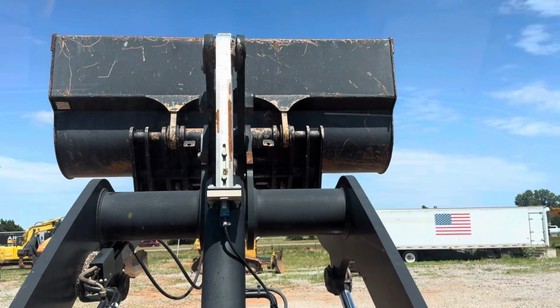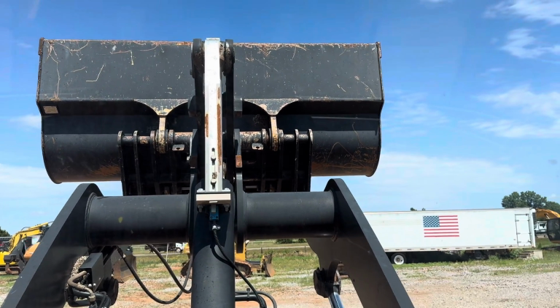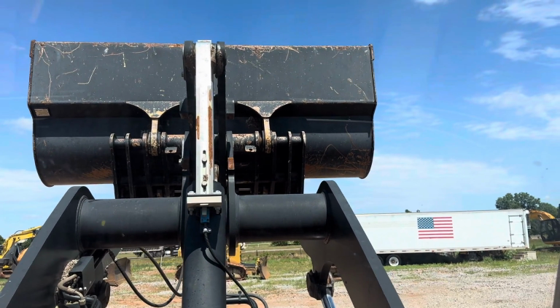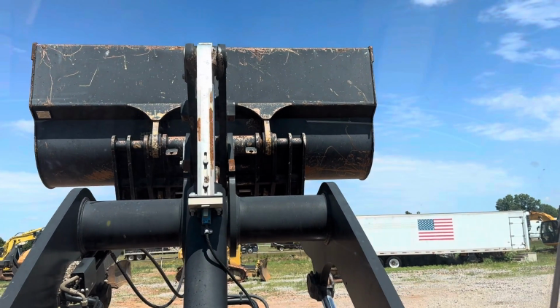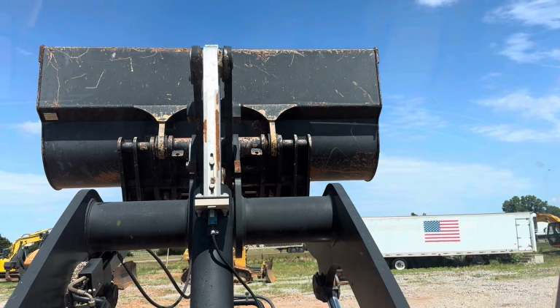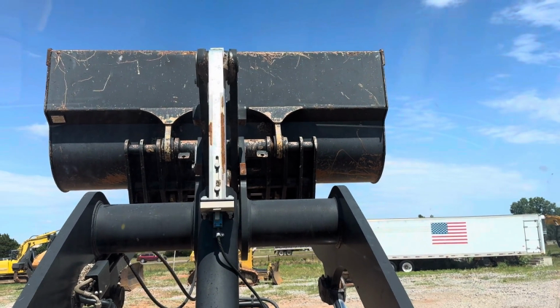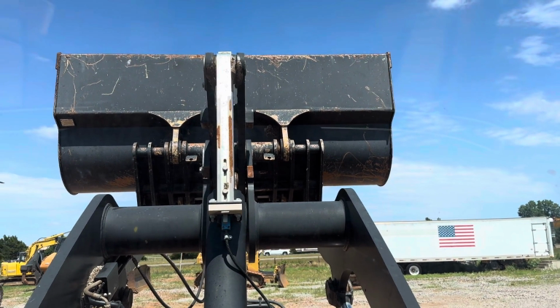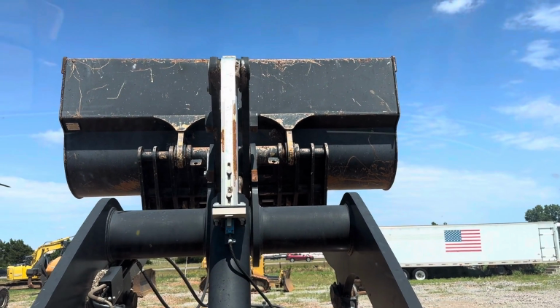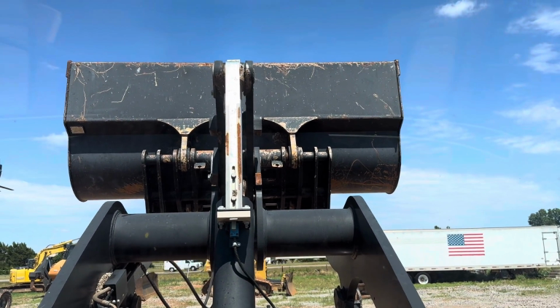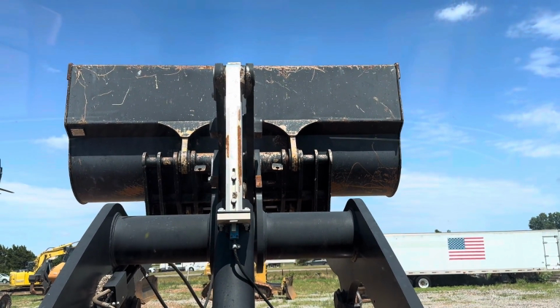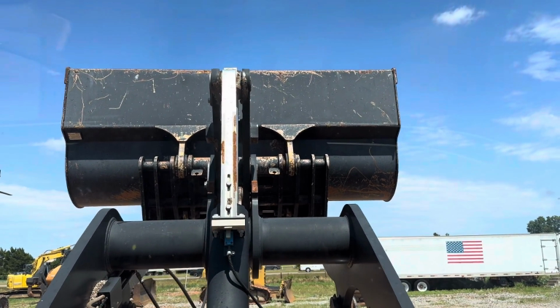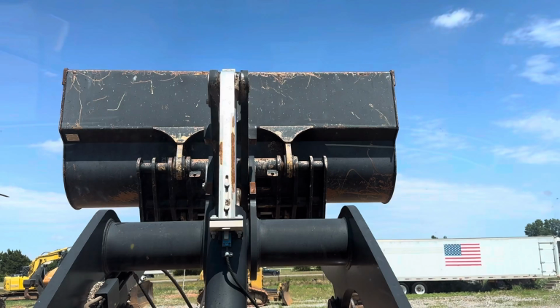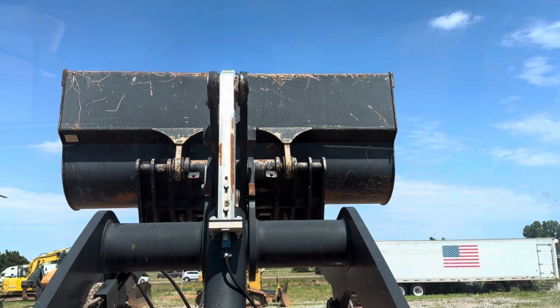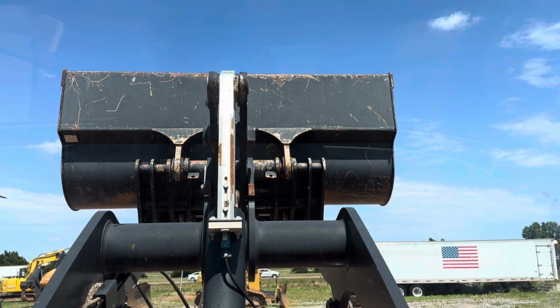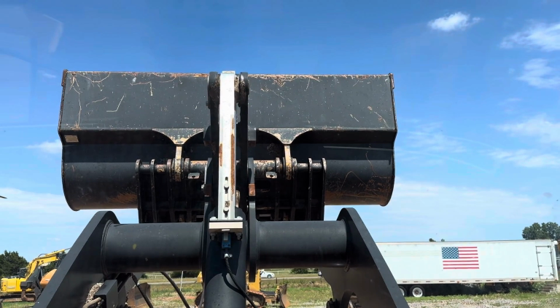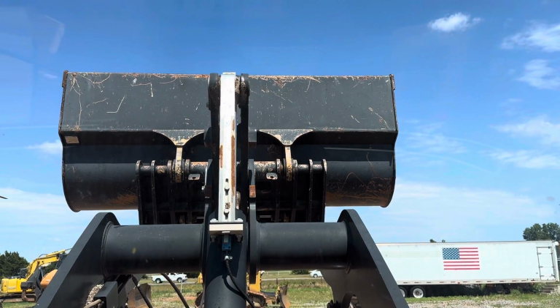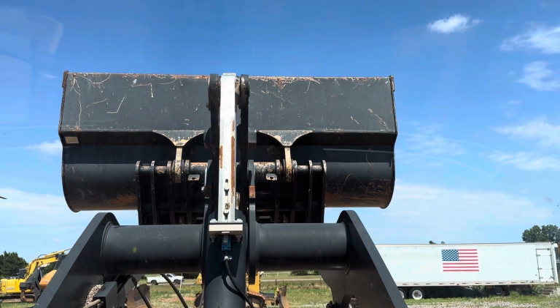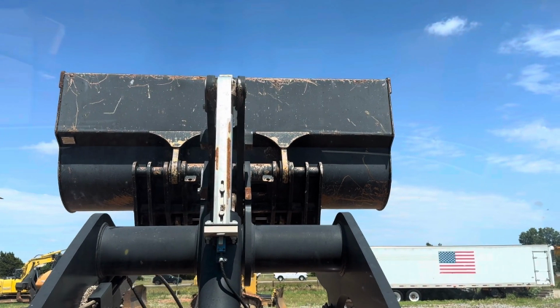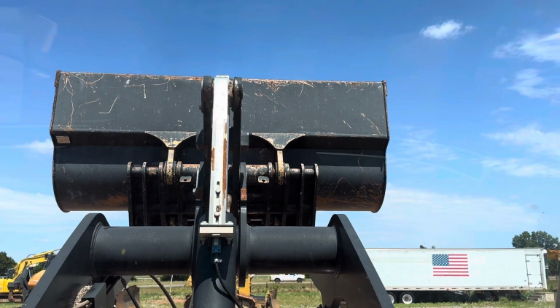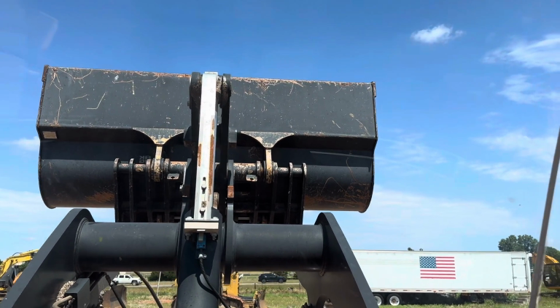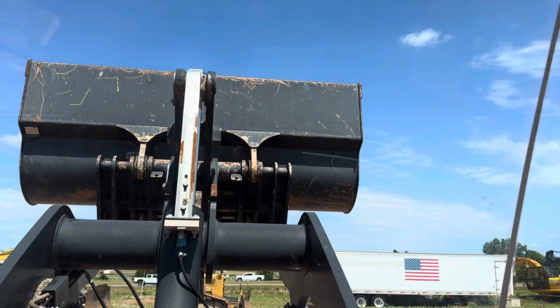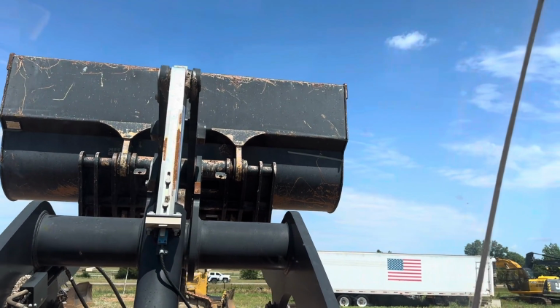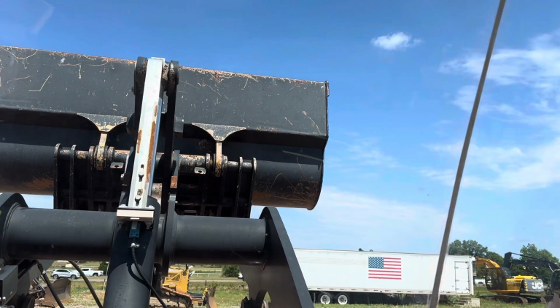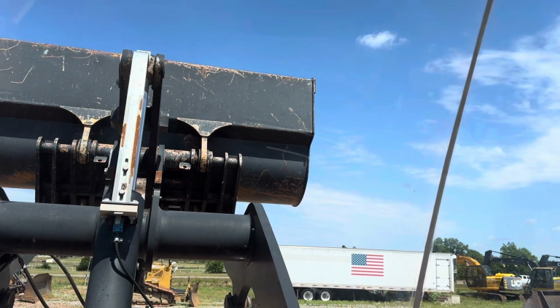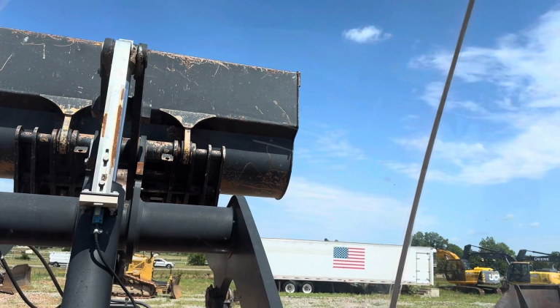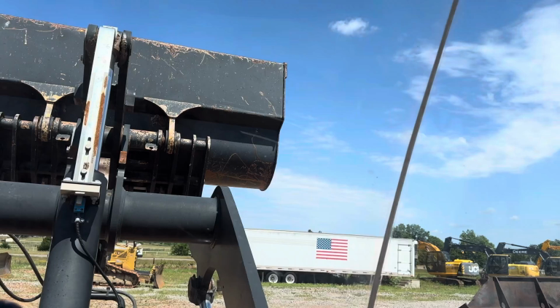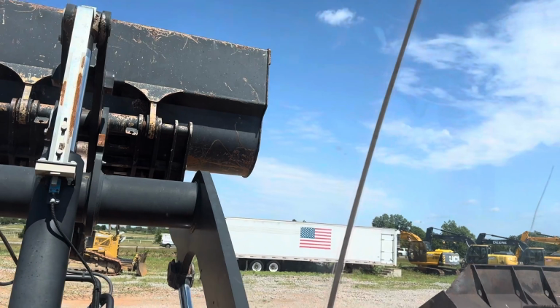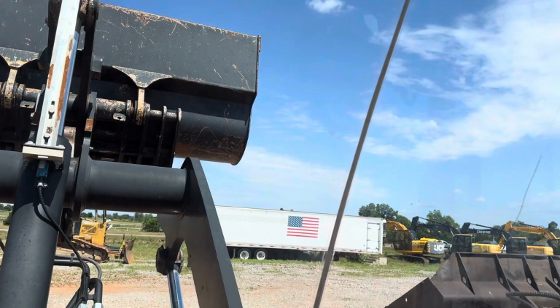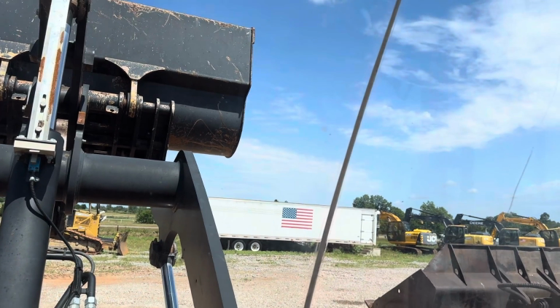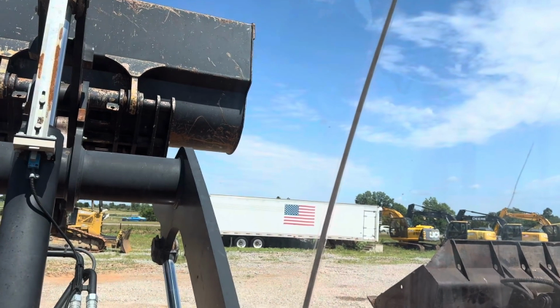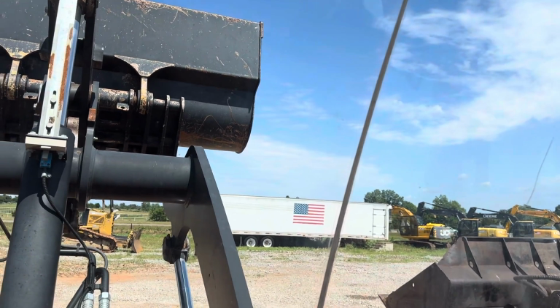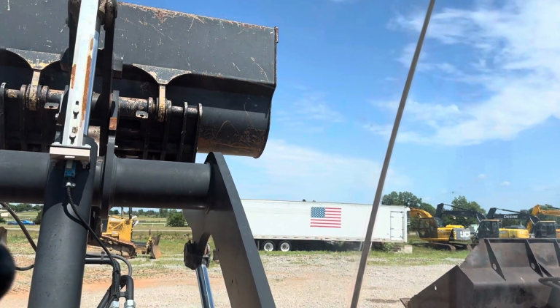This is not my recommended place to do this. You should always consult your operator's manual and be very safe and use common sense when doing this.